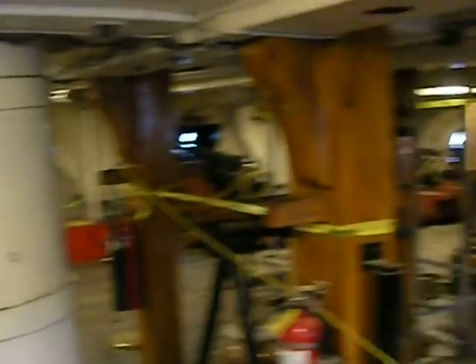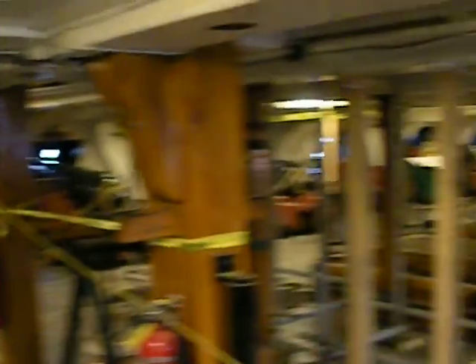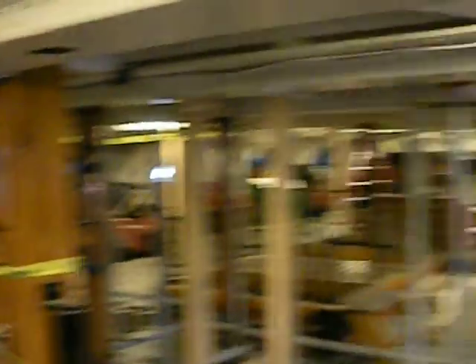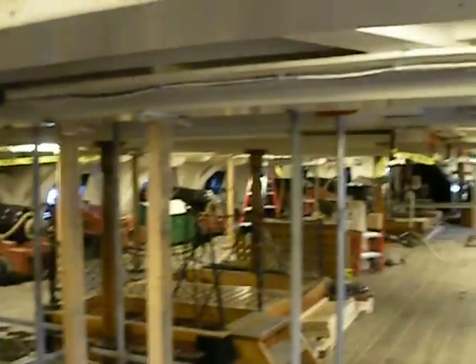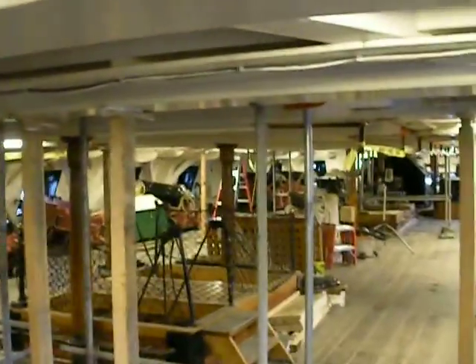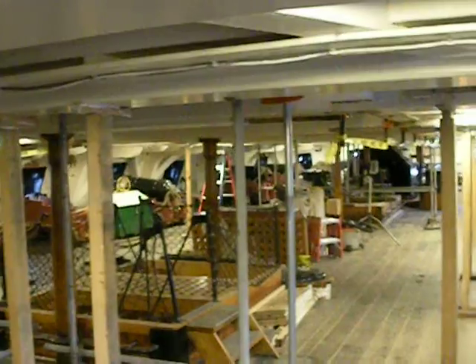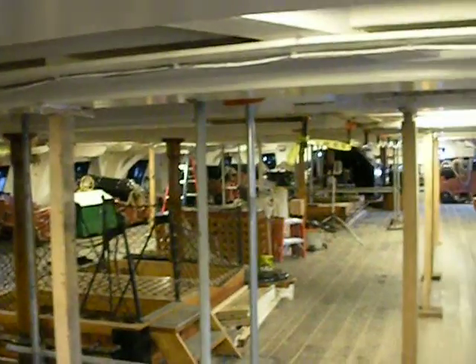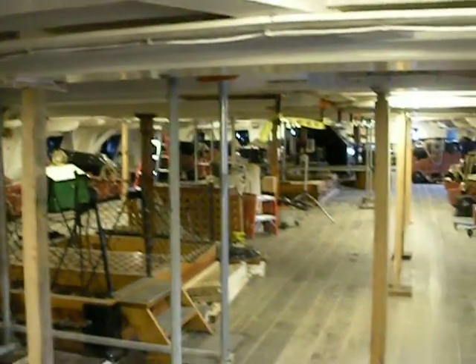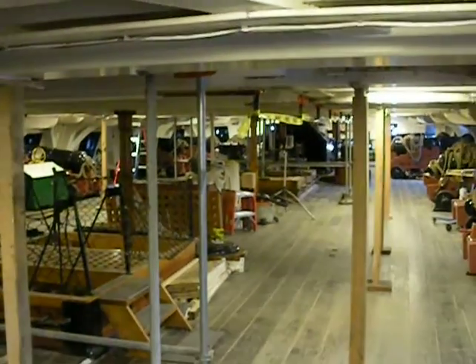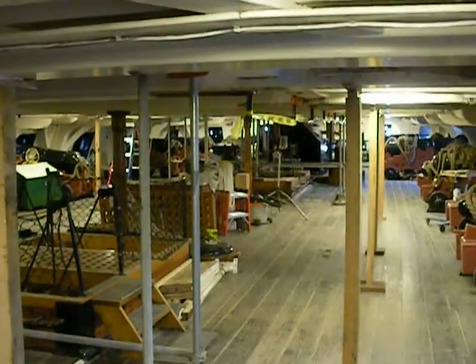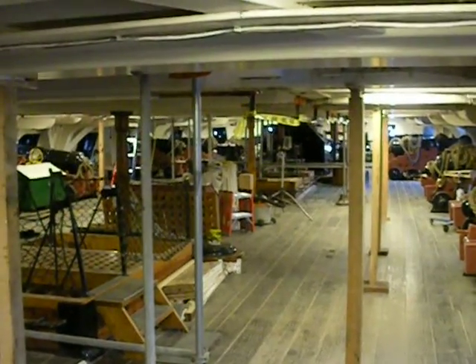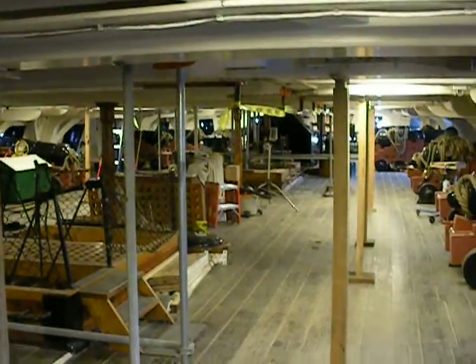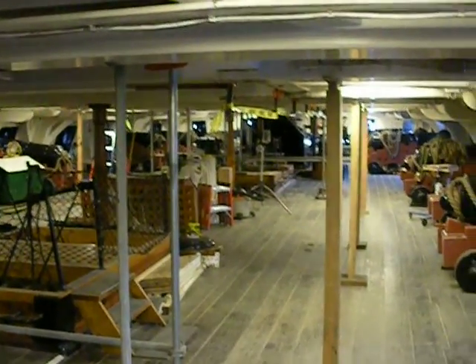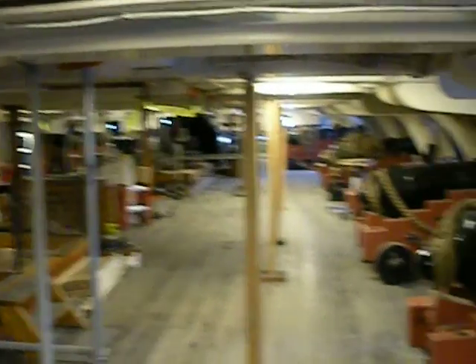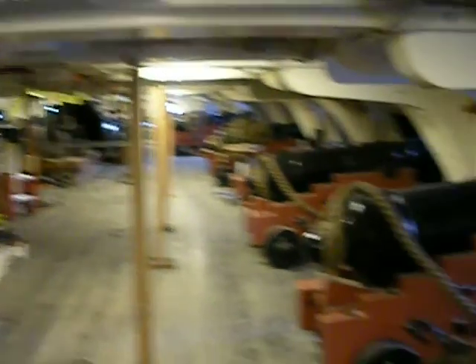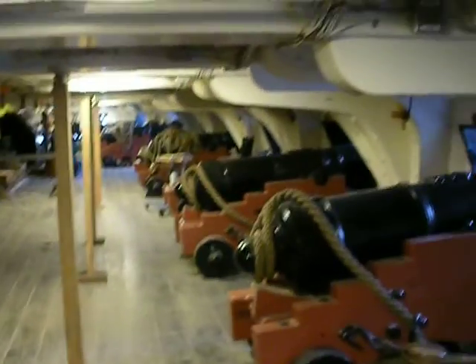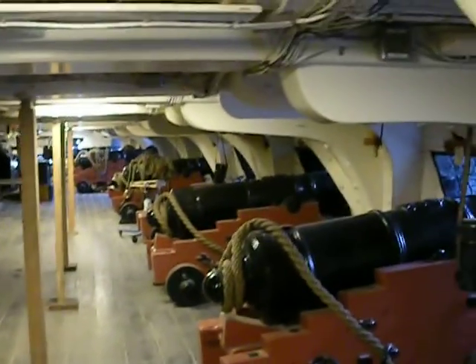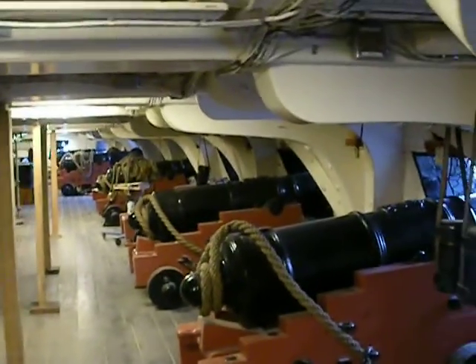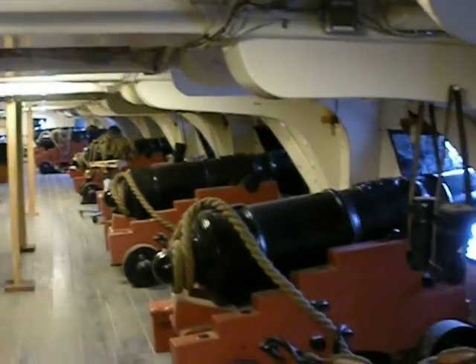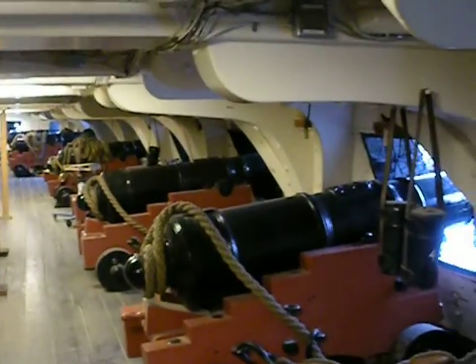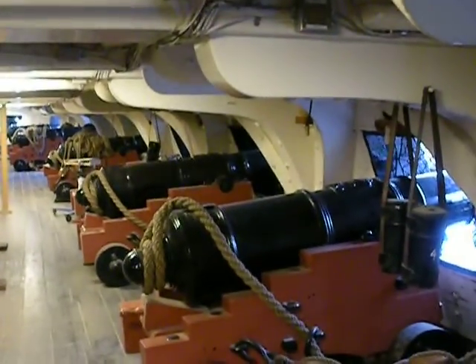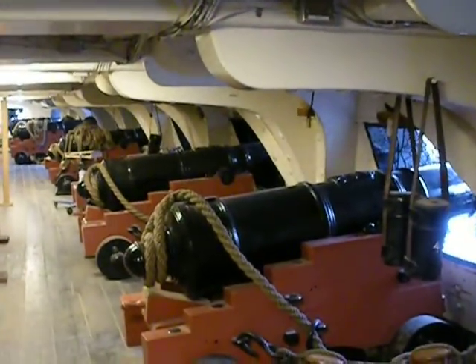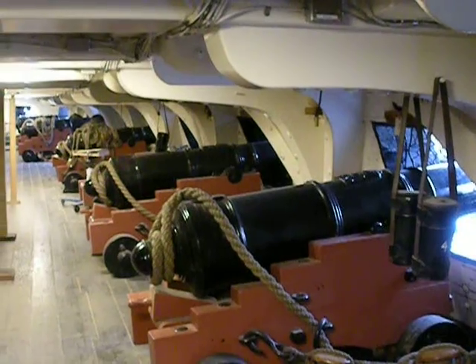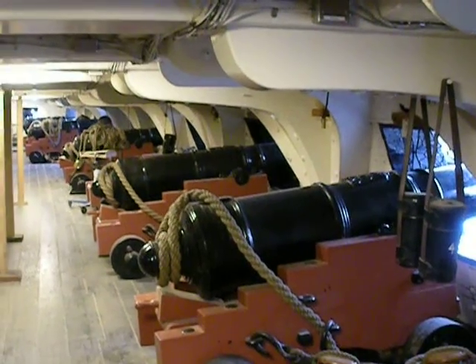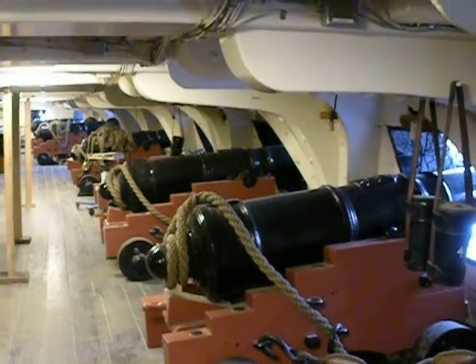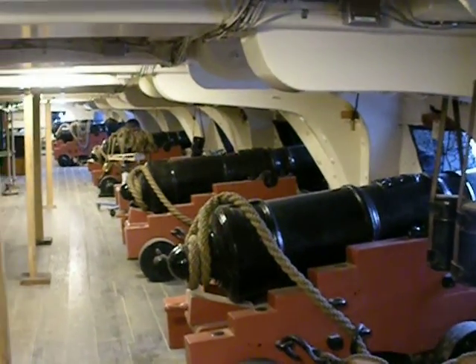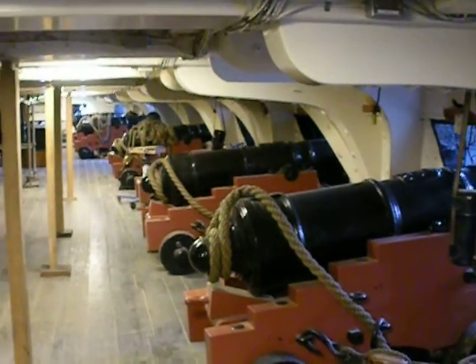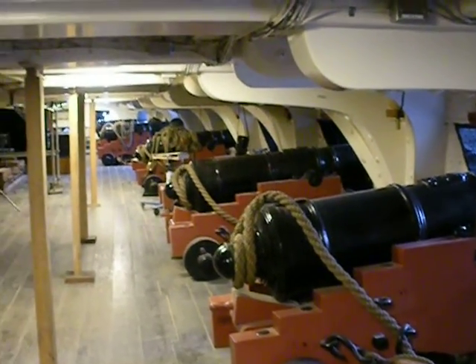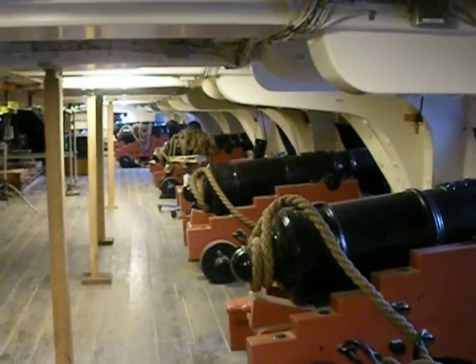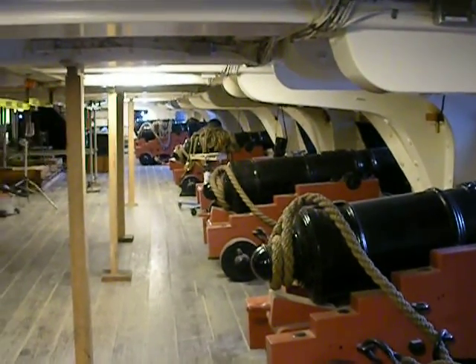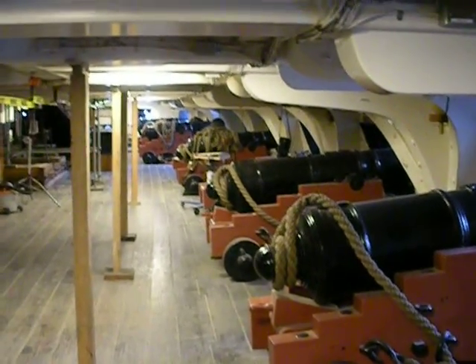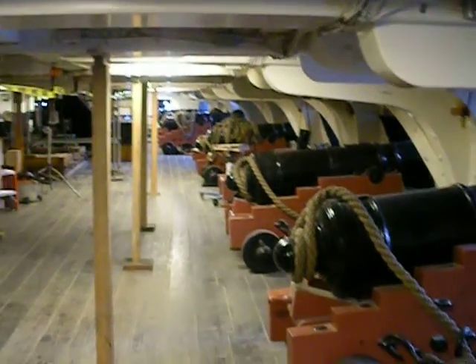This is a little bit higher deck in here. I can't even imagine how loud it would have been with all these things going off — 500 crew members. So they have one cook.